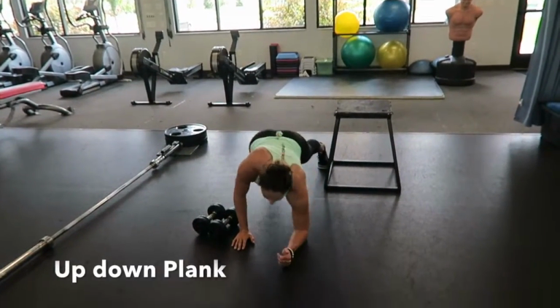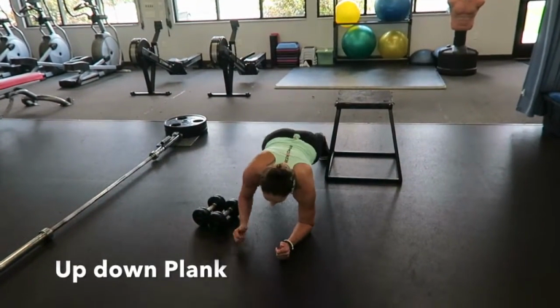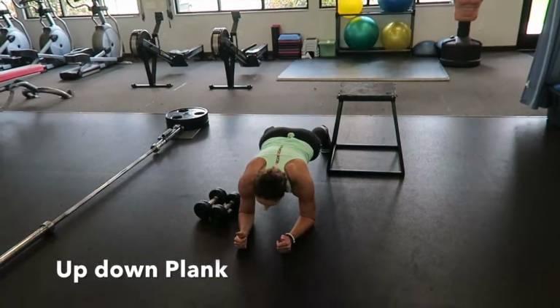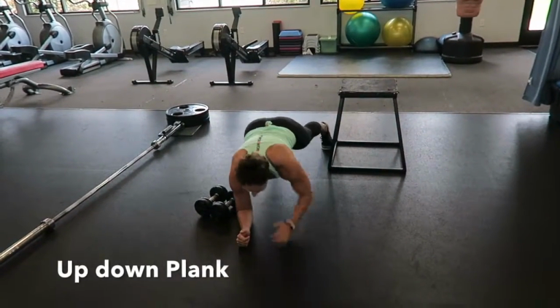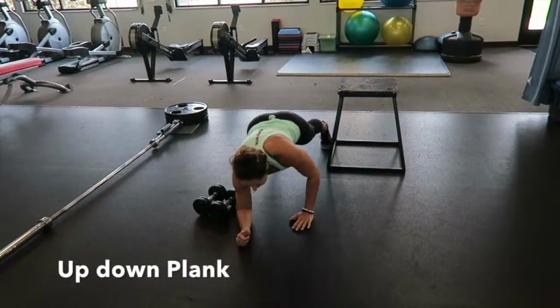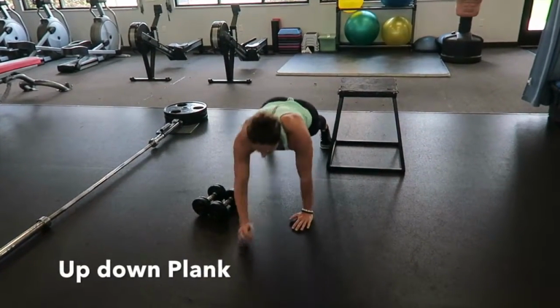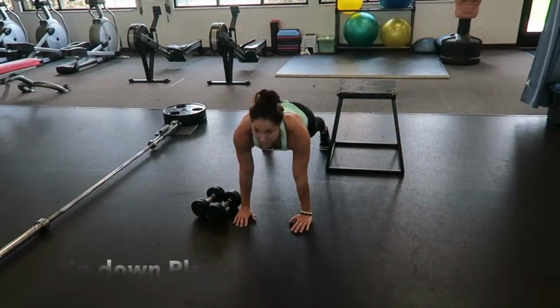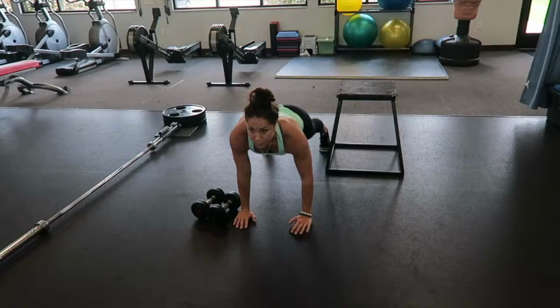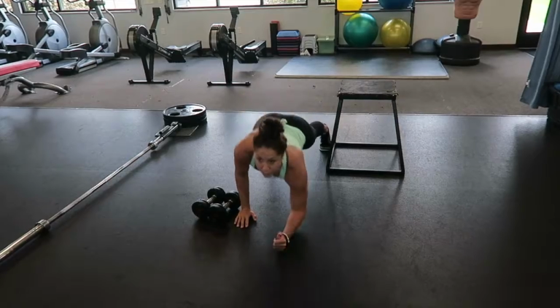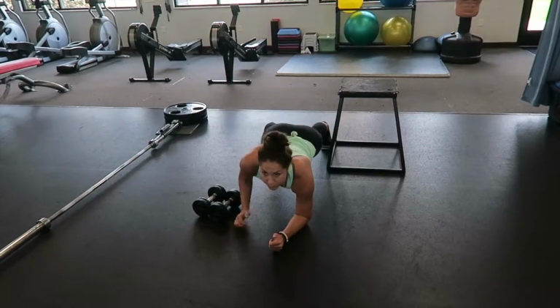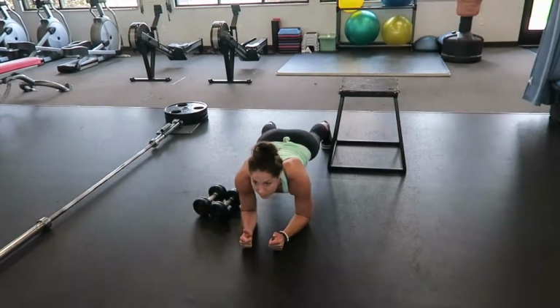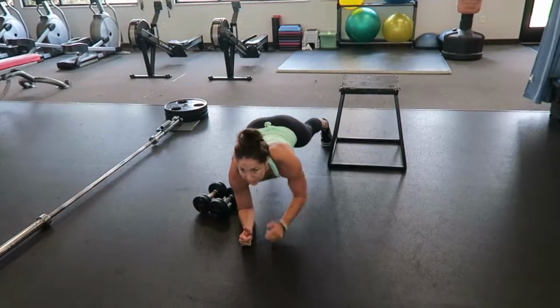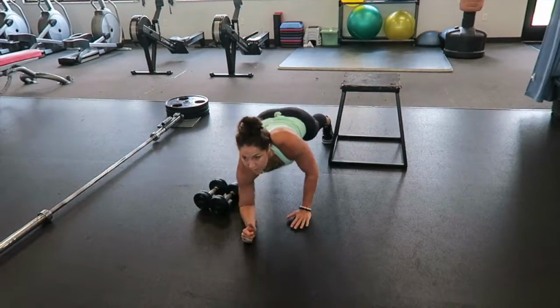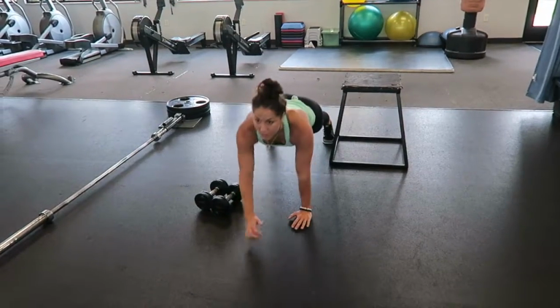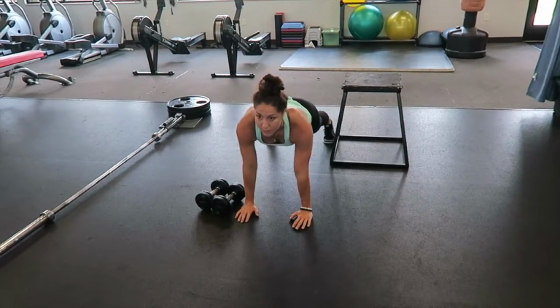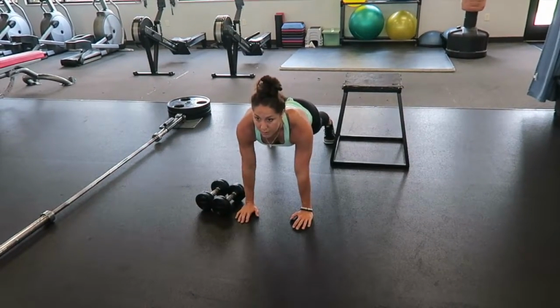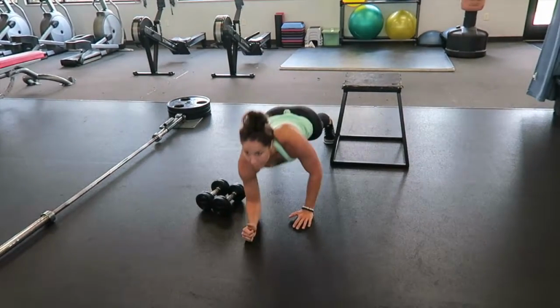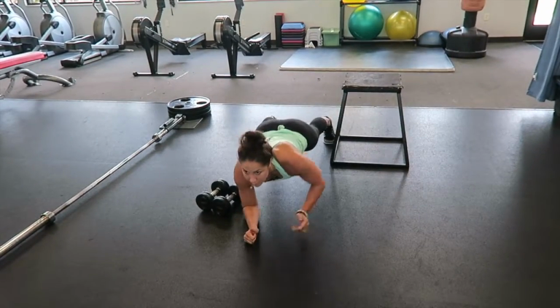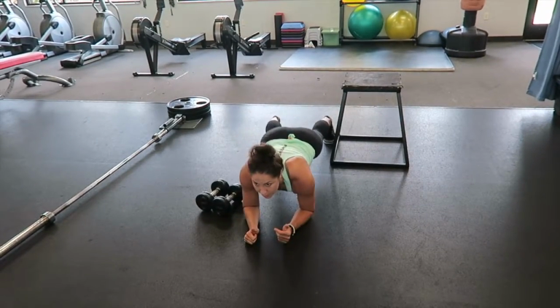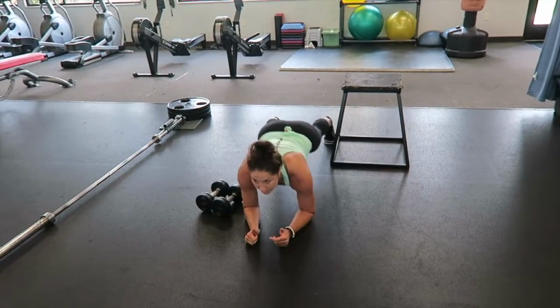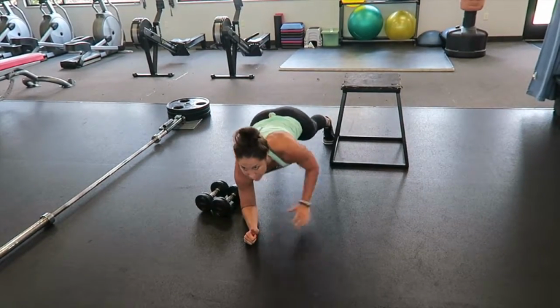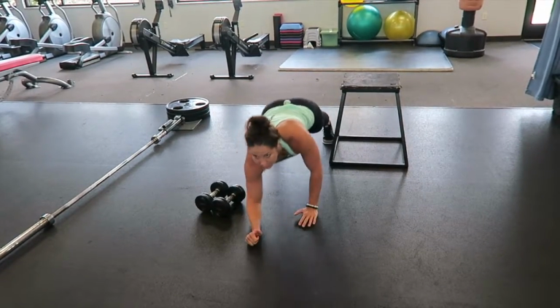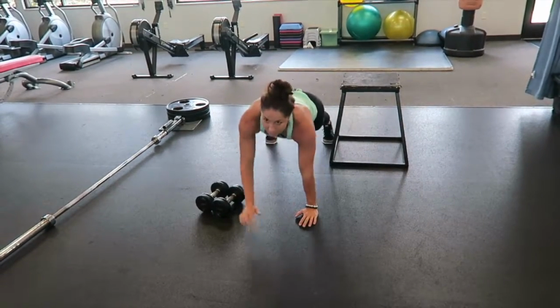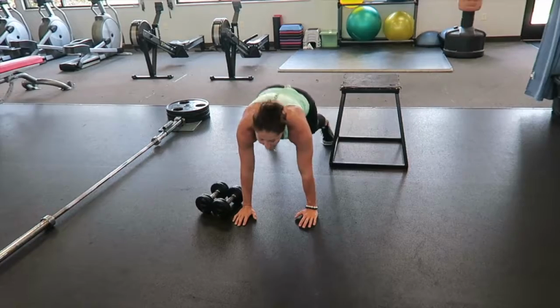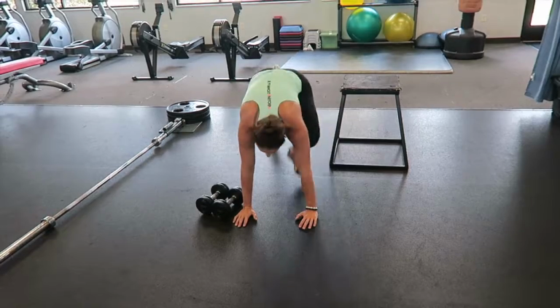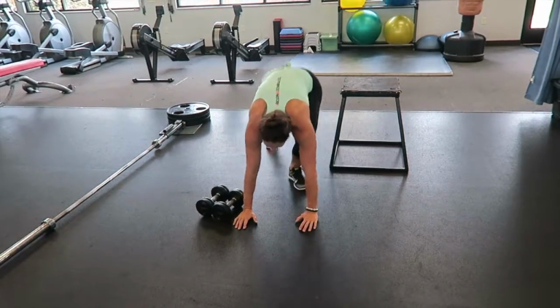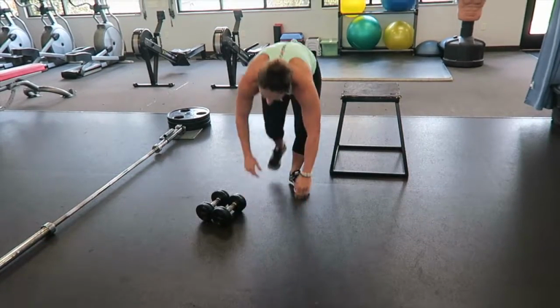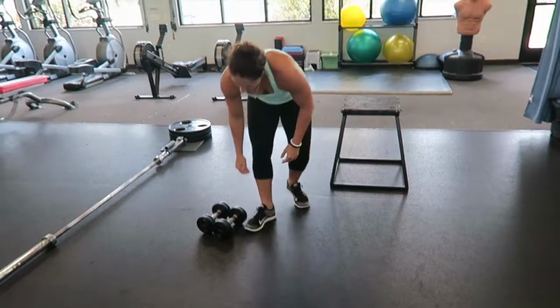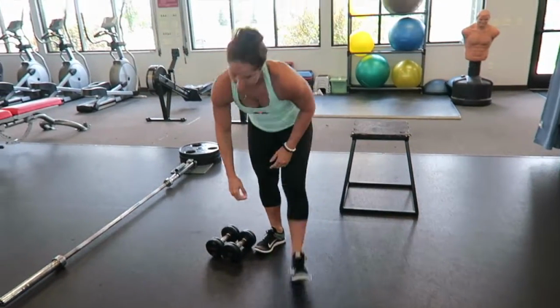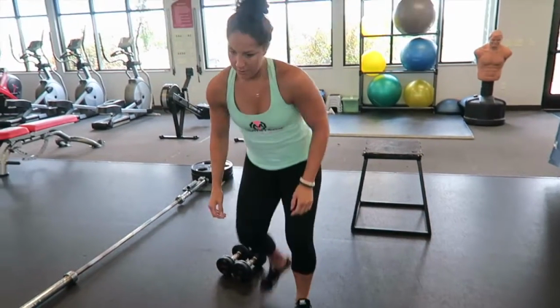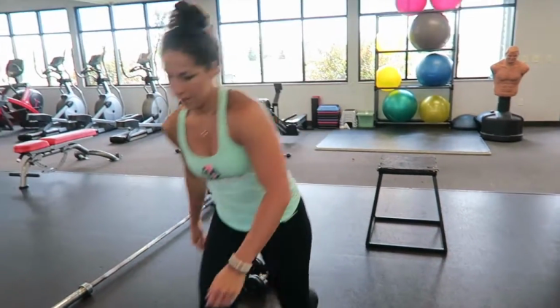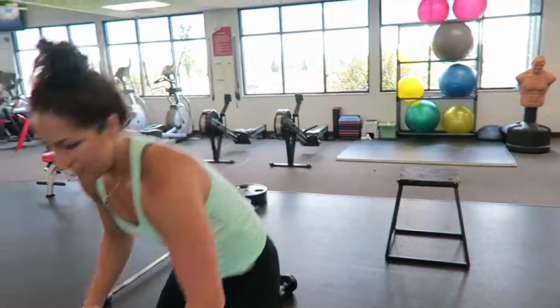Next is the up-down plank. You start in a plank on your wrists, go down to your elbows and back. Keep your legs wide so that your hips are tight and your core is activated.